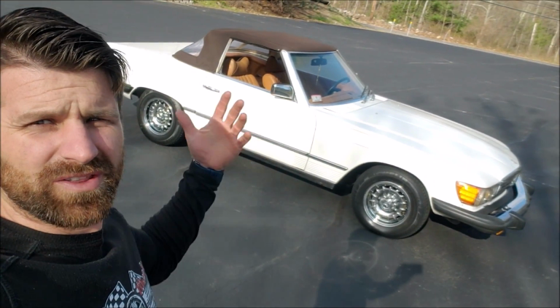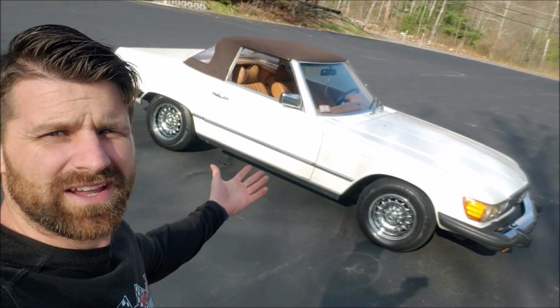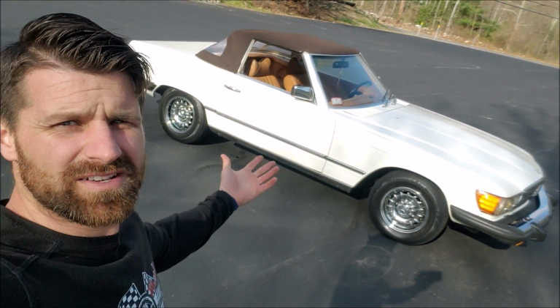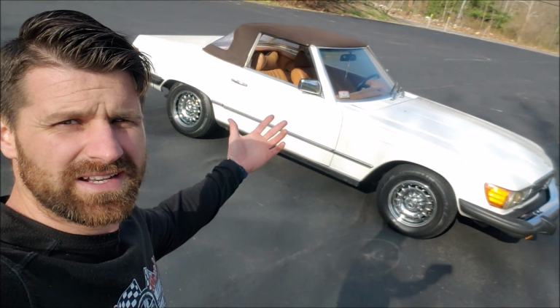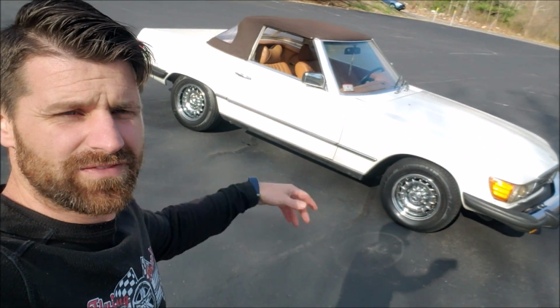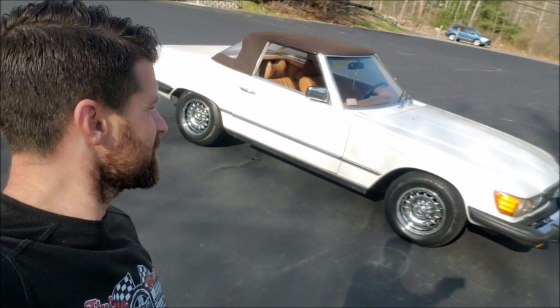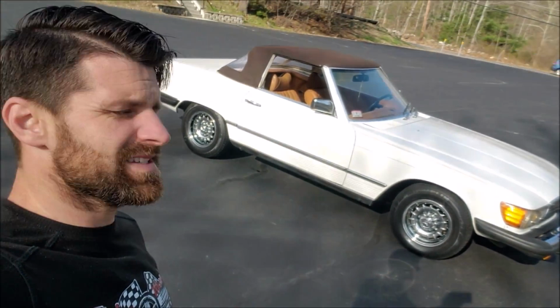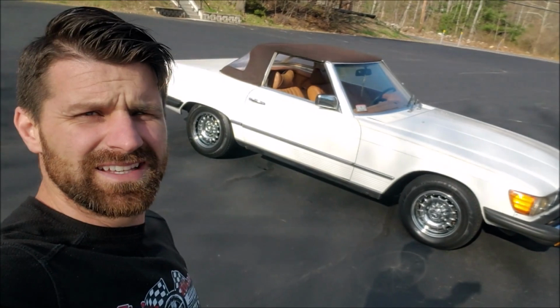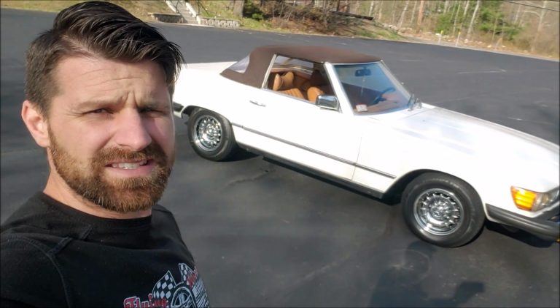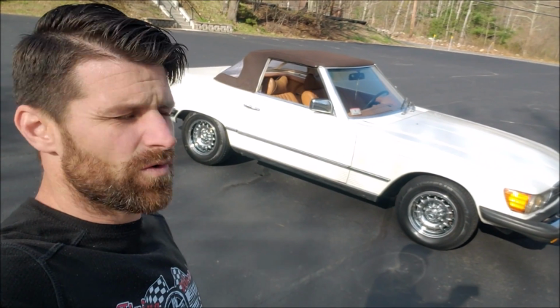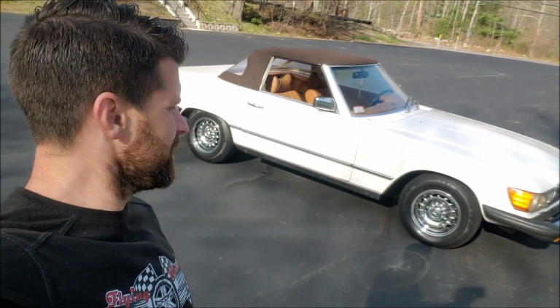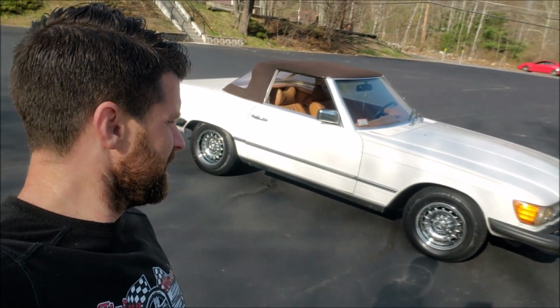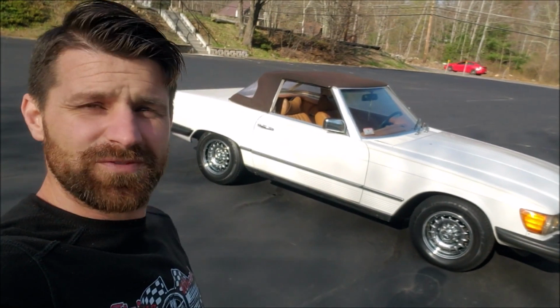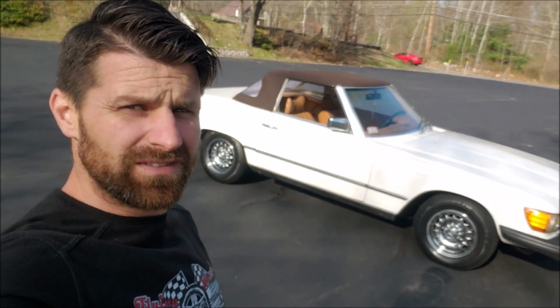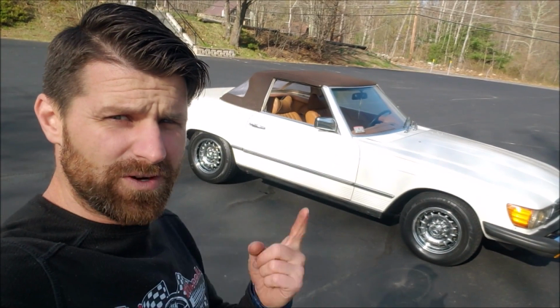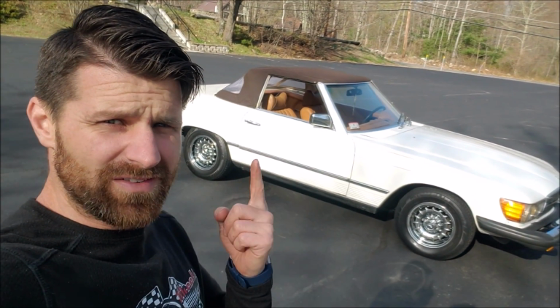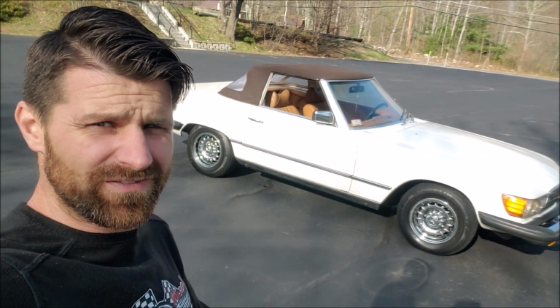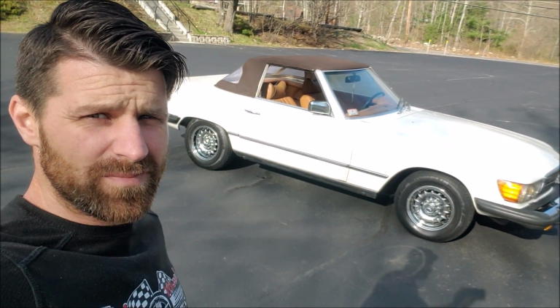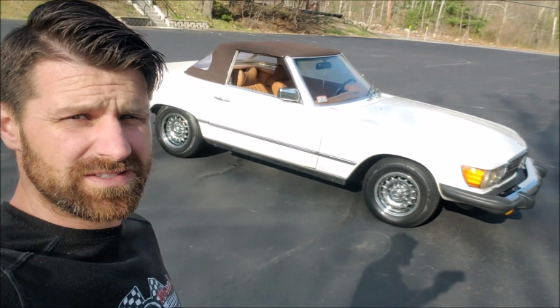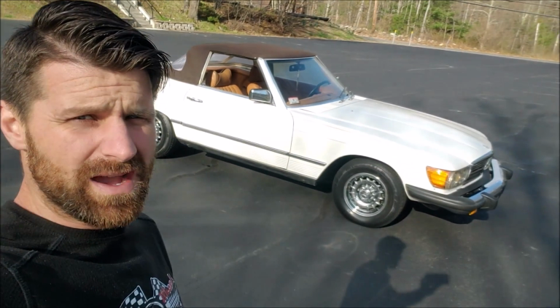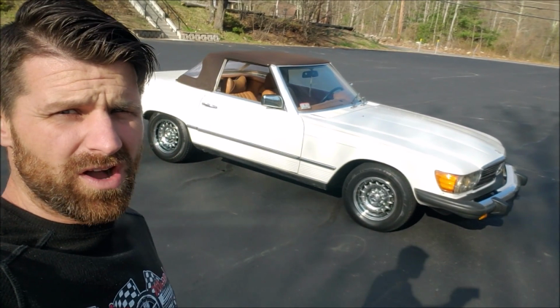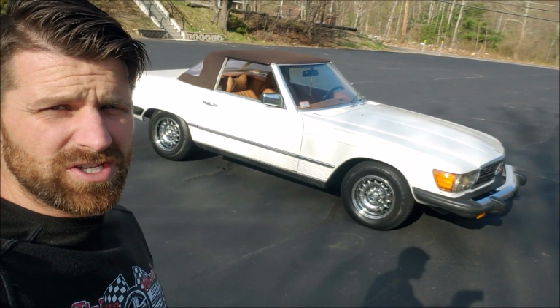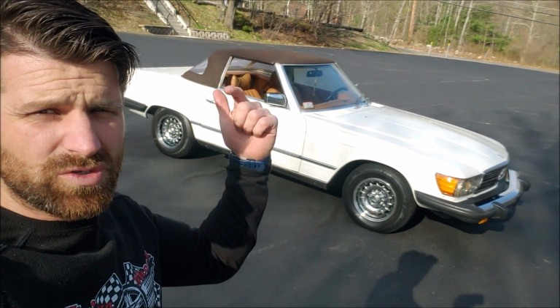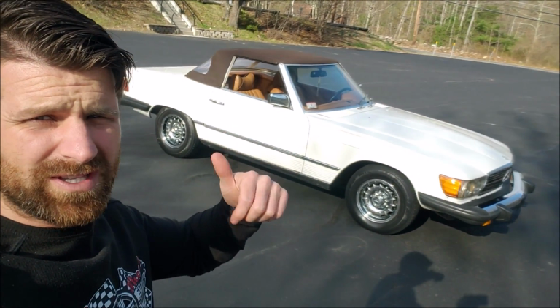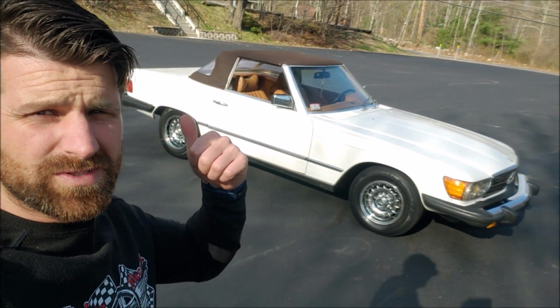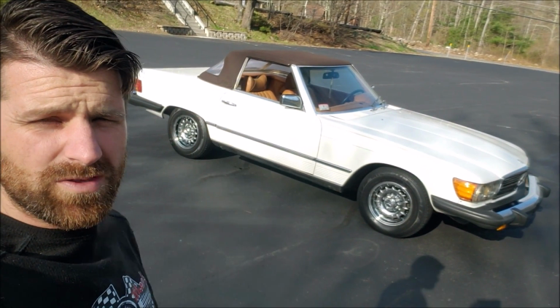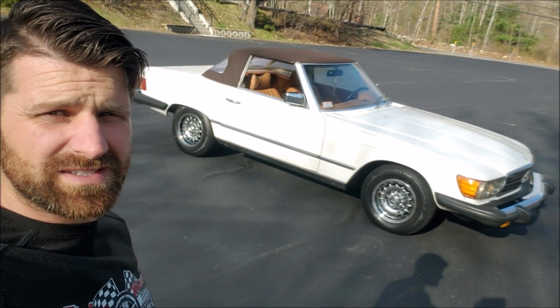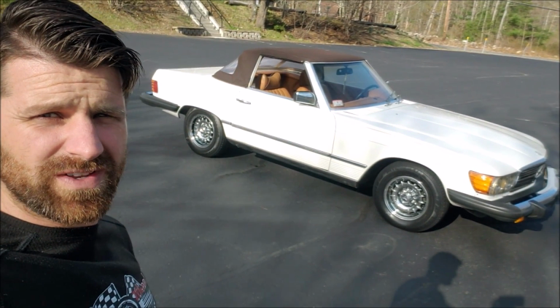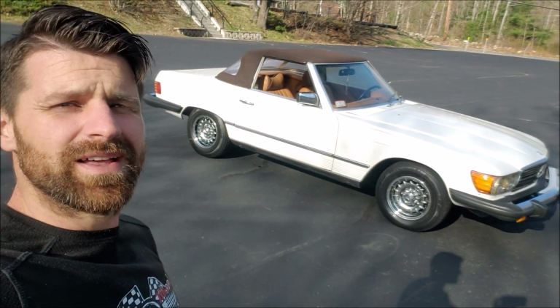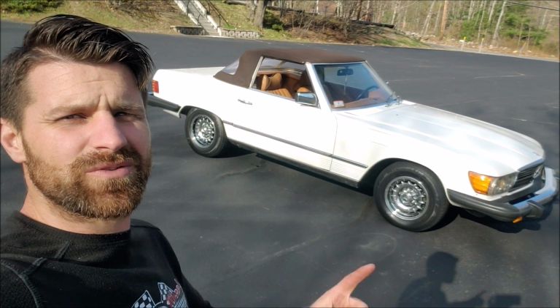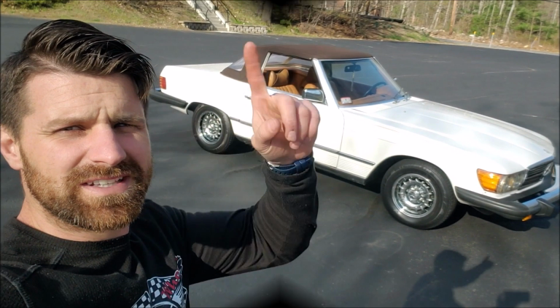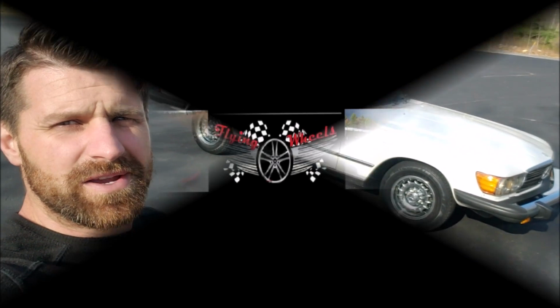That right there is my 1979 Mercedes SL 450. It's up for sale, up for grabs — $7,995. If anybody wants it, hit me up. Make sure you subscribe and click thumbs up so other people get to see this video. Thanks everyone, I'll see you later. Adios.